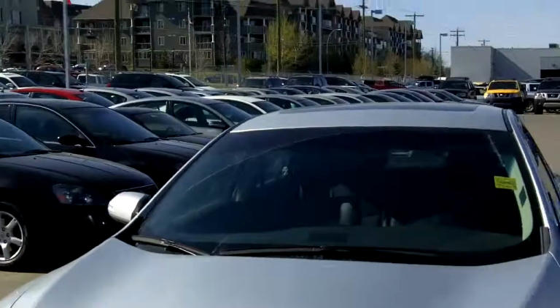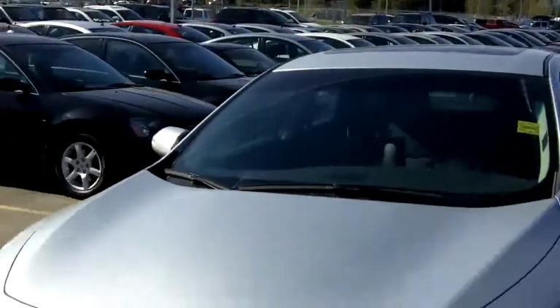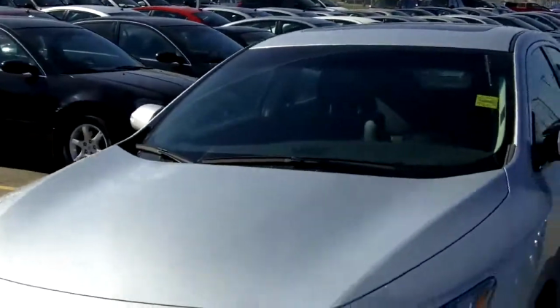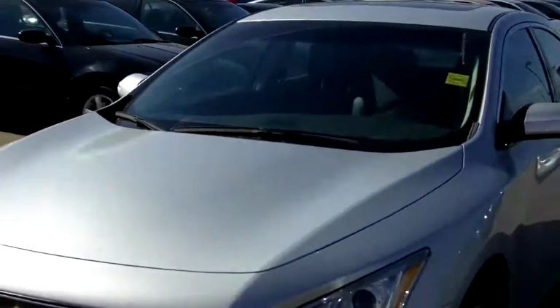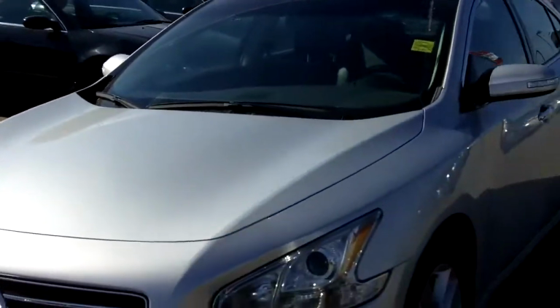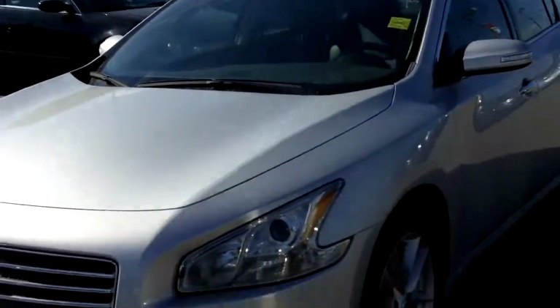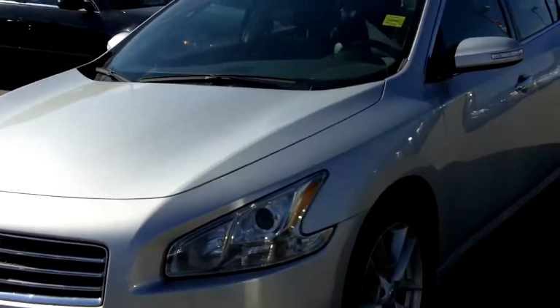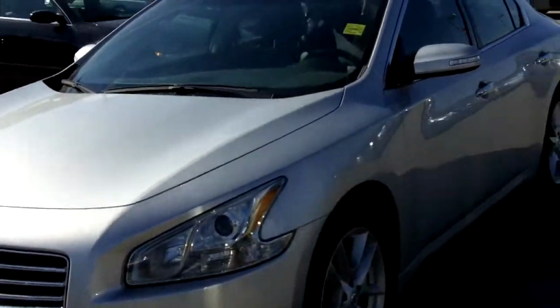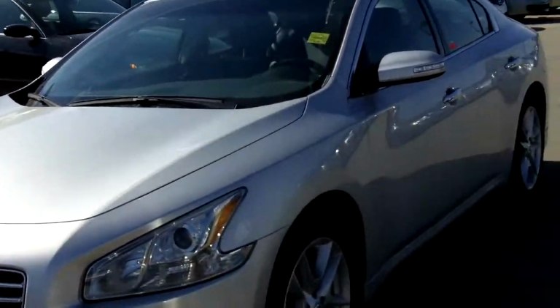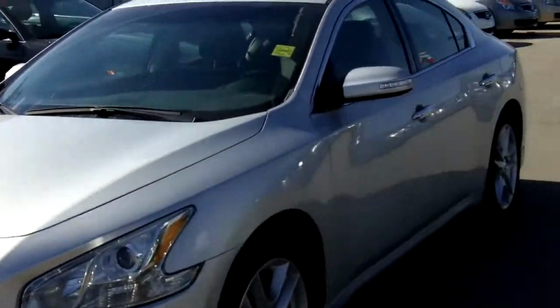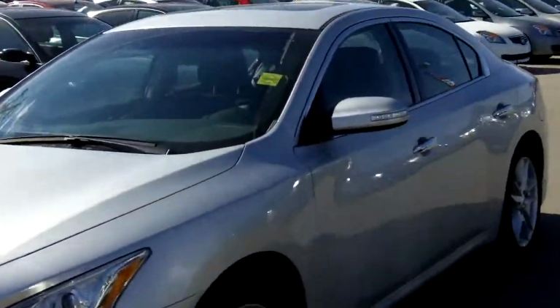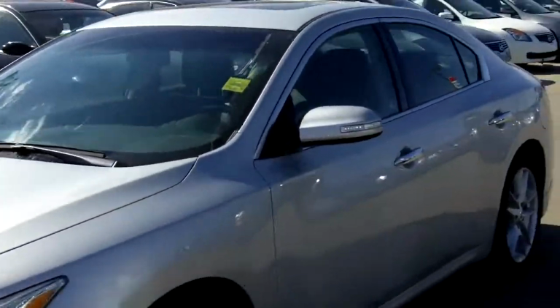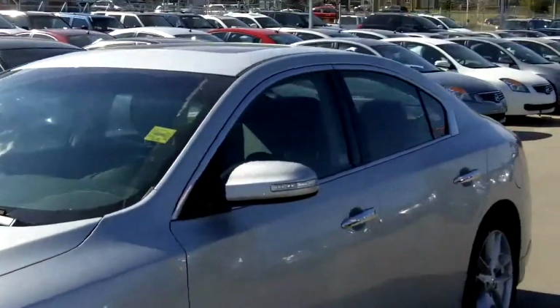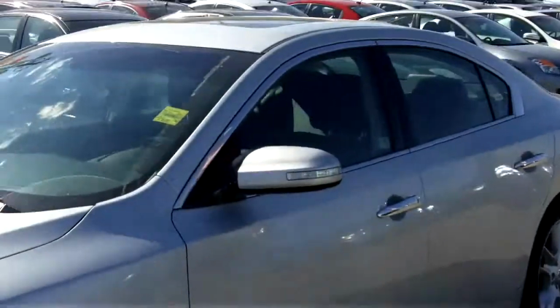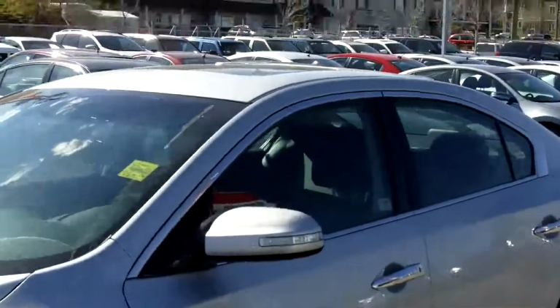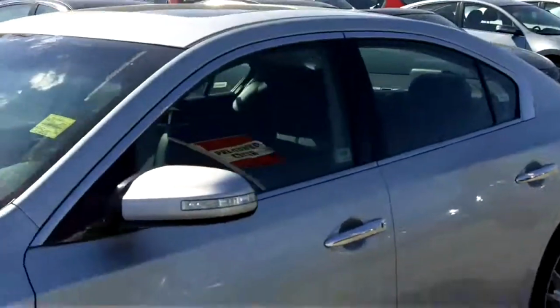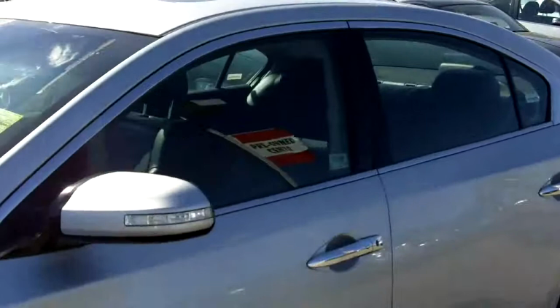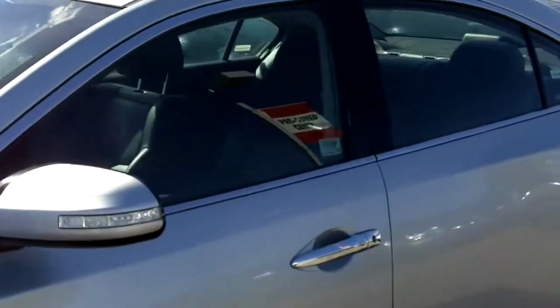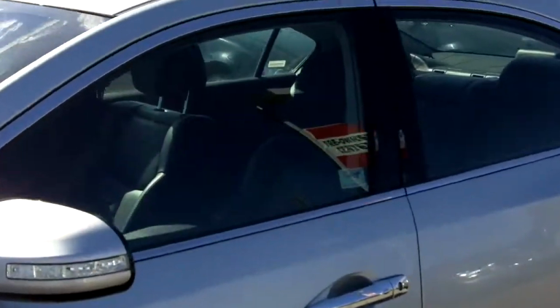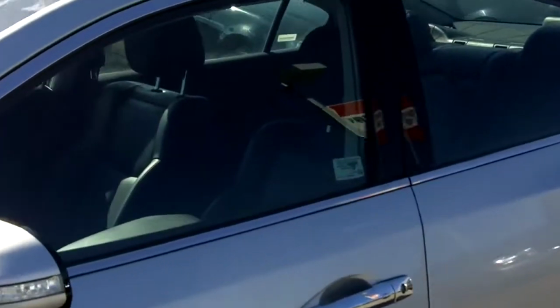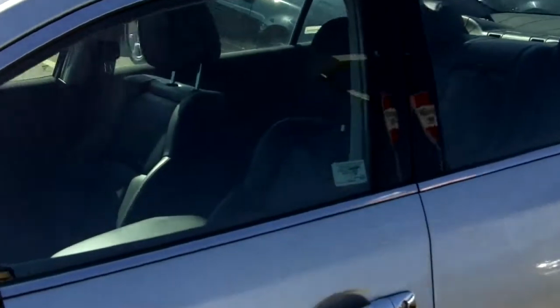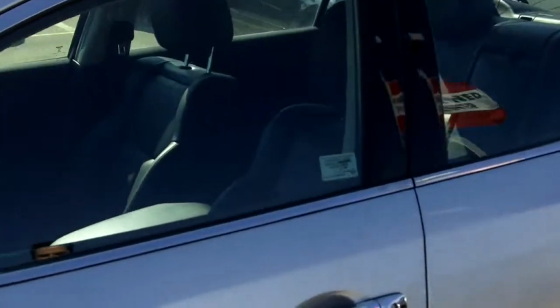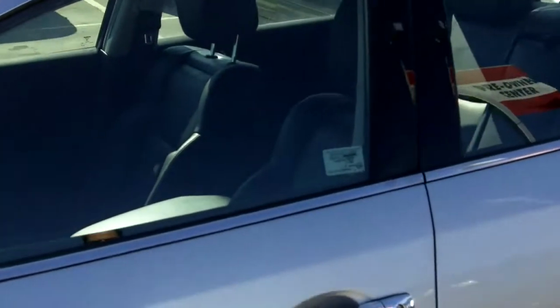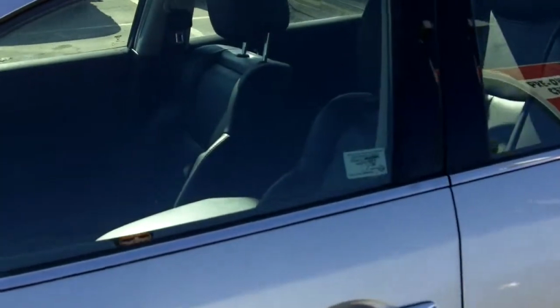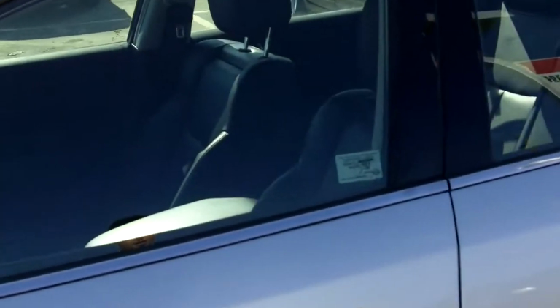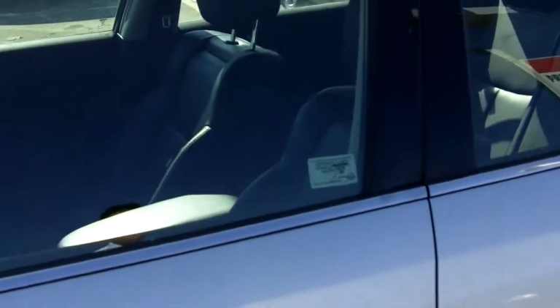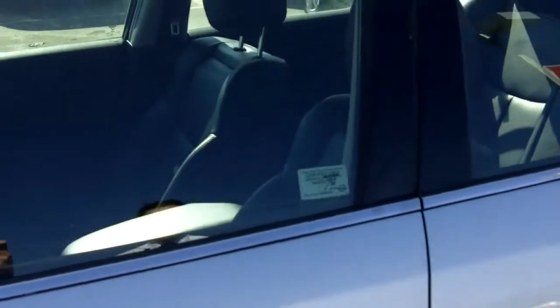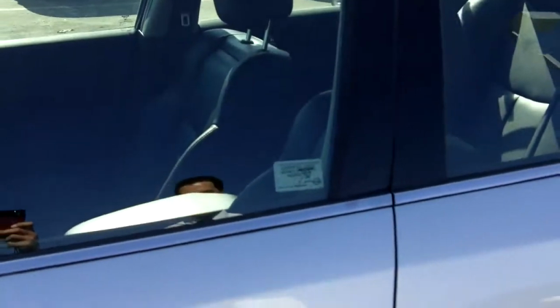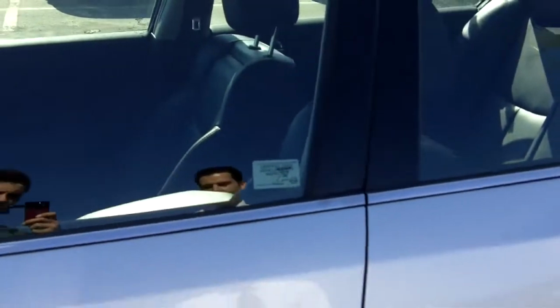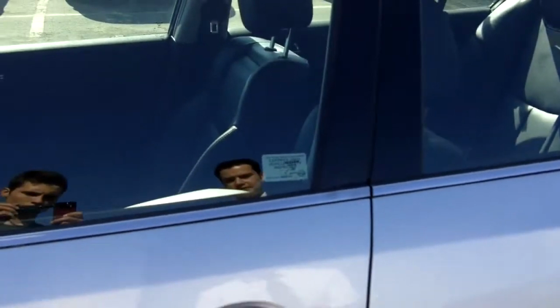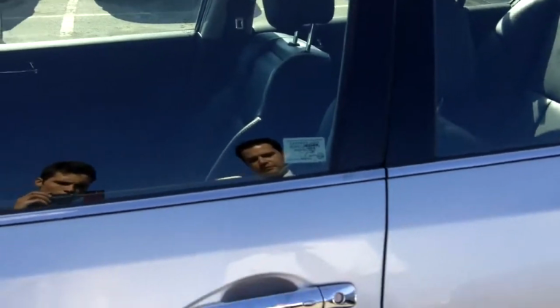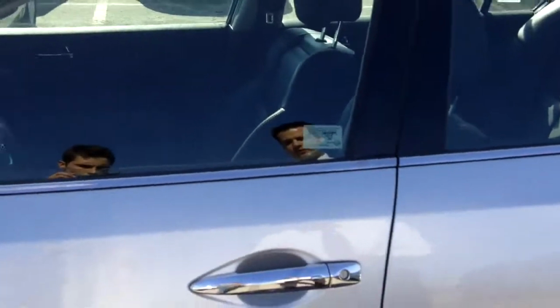Heading around to the side, just so you know, all of our vehicles are certified and come with a 152-point mechanical inspection. And lots of finance and warranty options available for you.